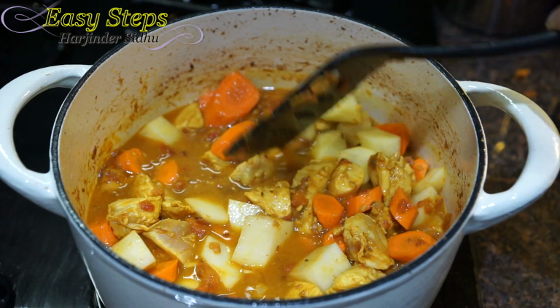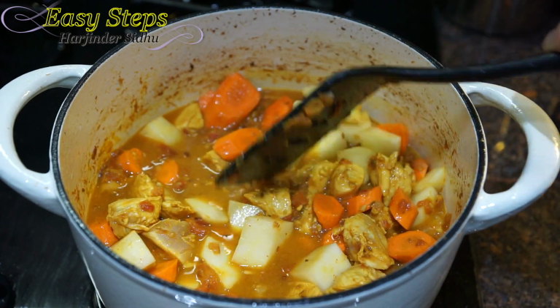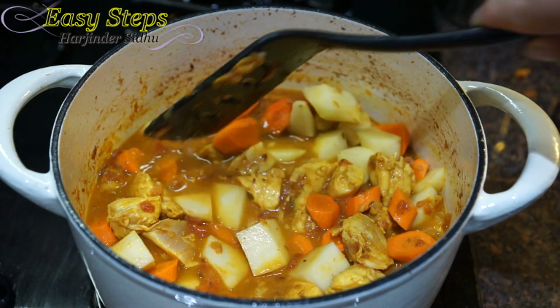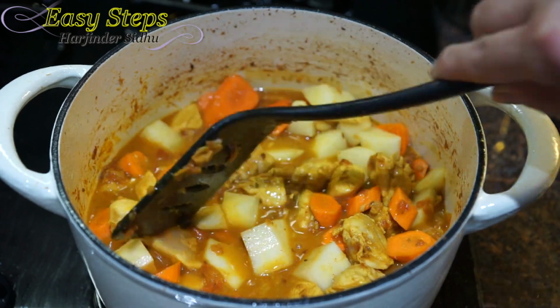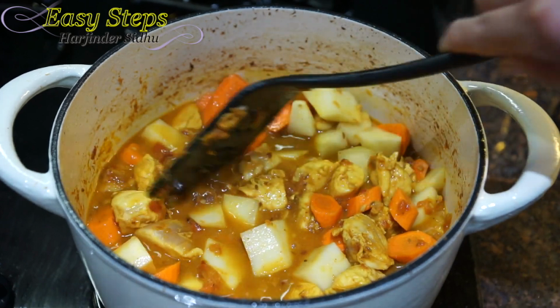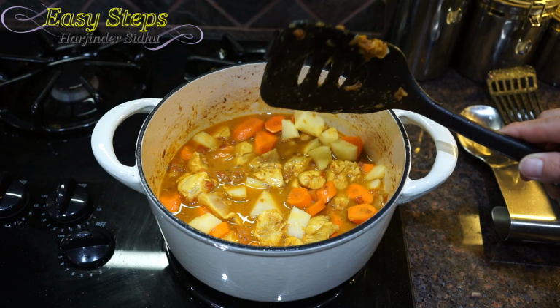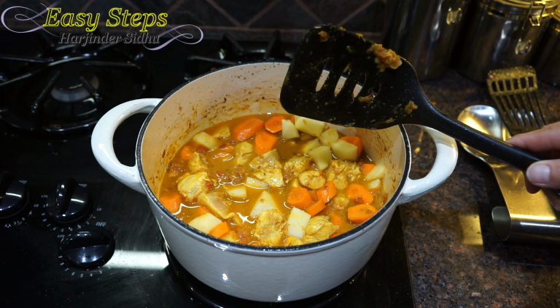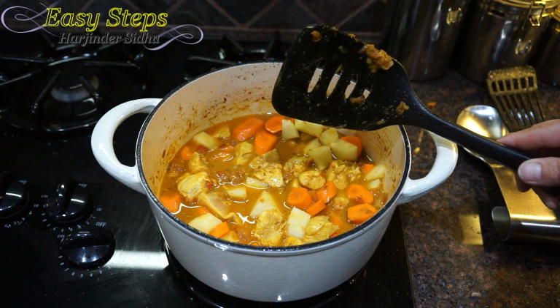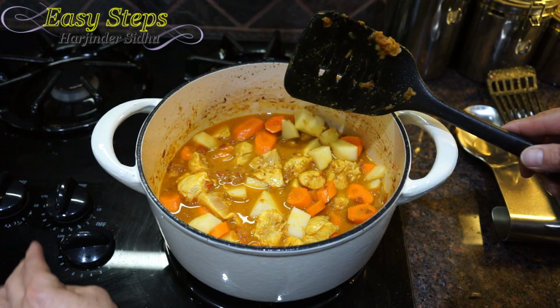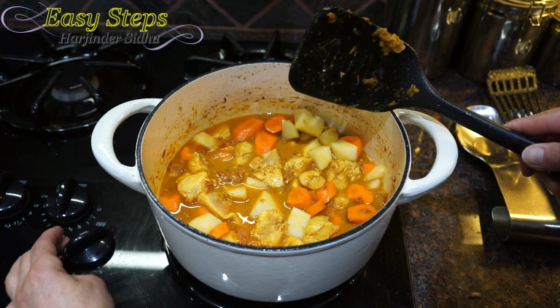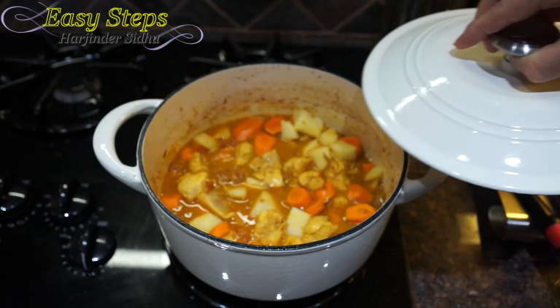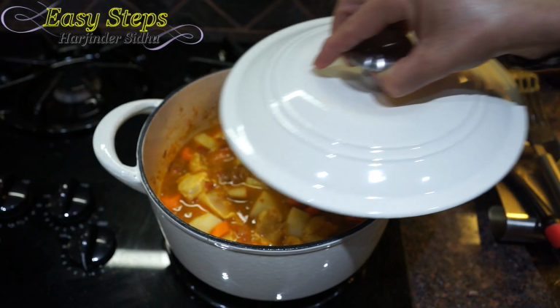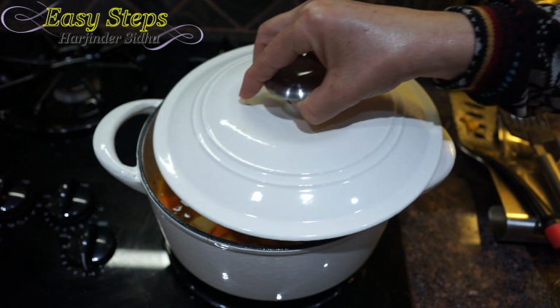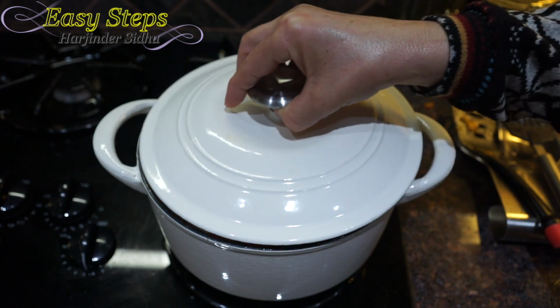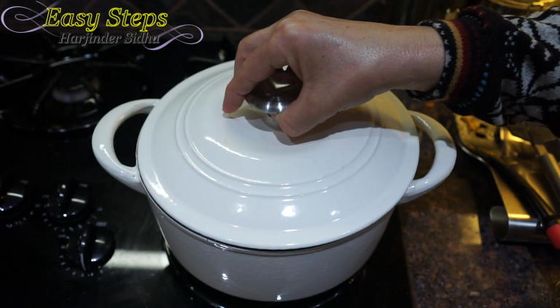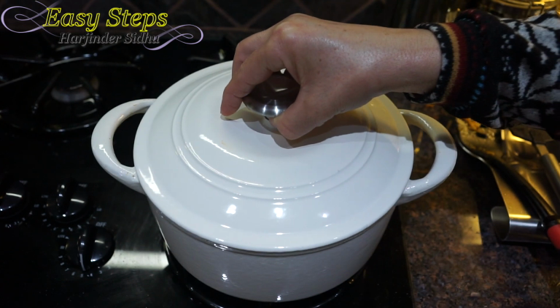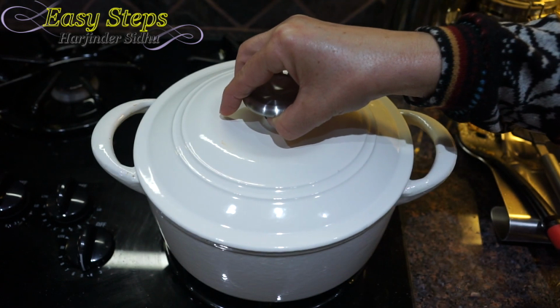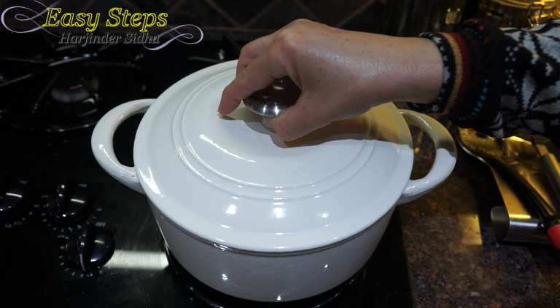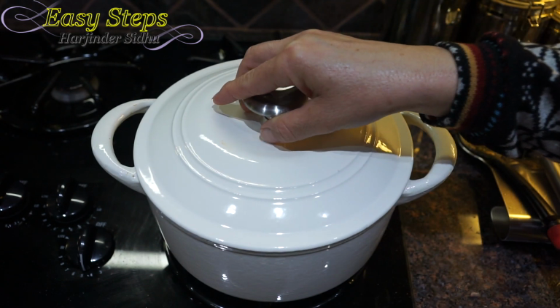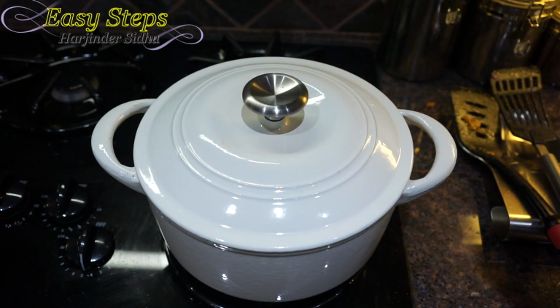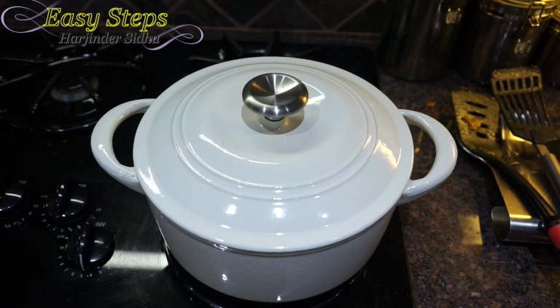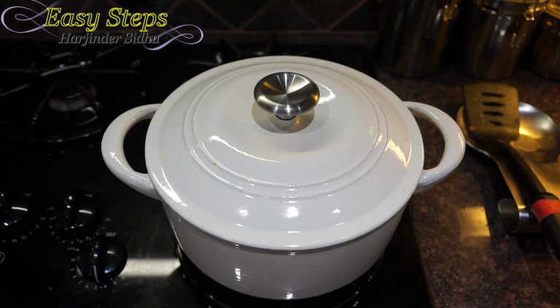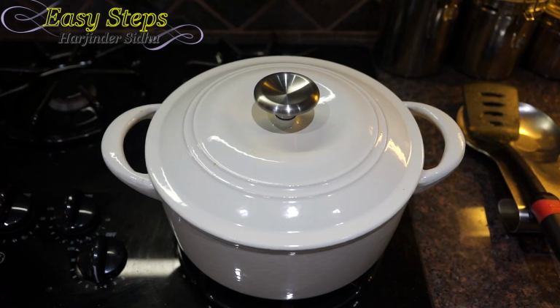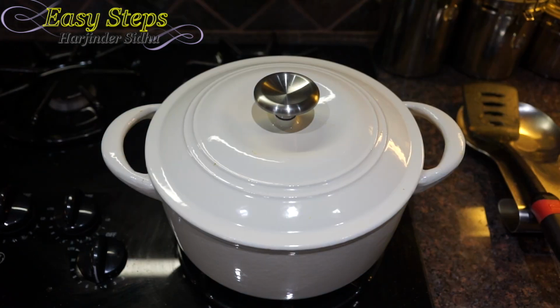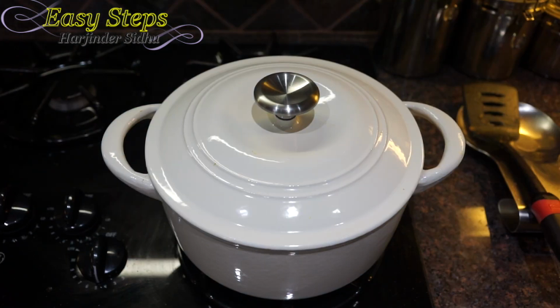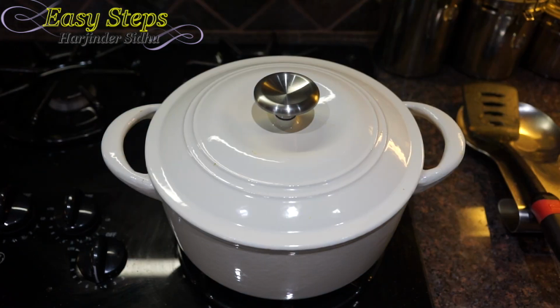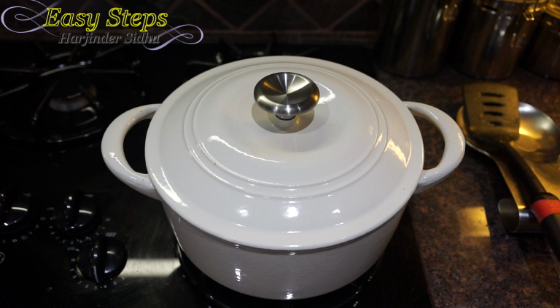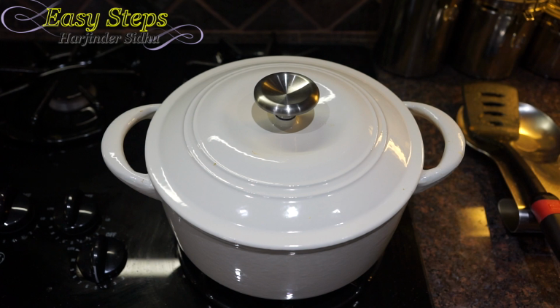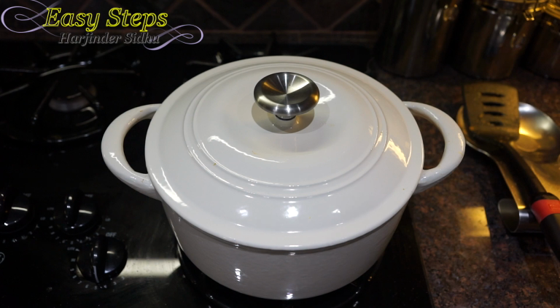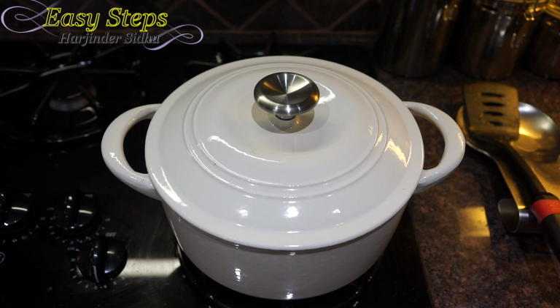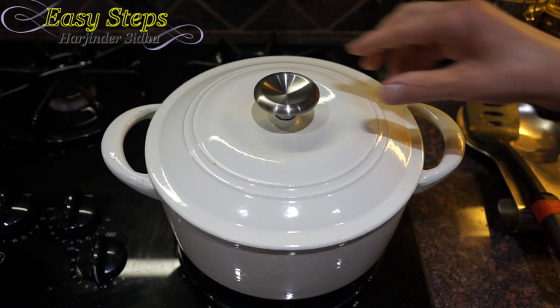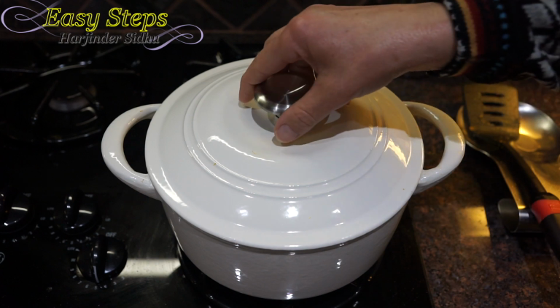After mixing it well, we're going to bring the gas to medium. We're going to cover with the lid and cook it for five minutes. Cooking for five minutes on medium heat — then we're going to open the lid.